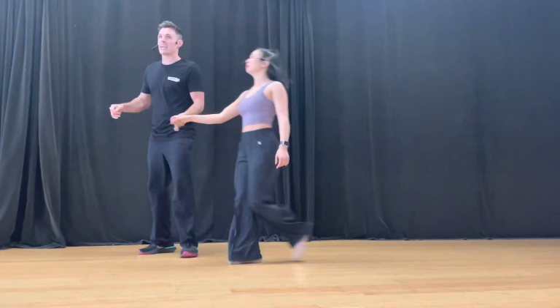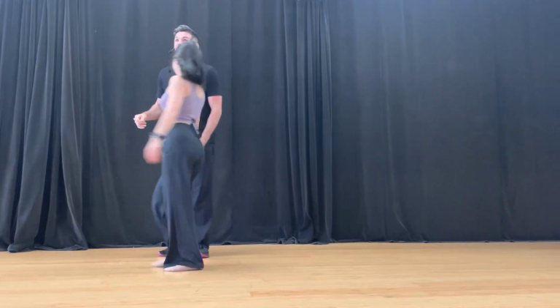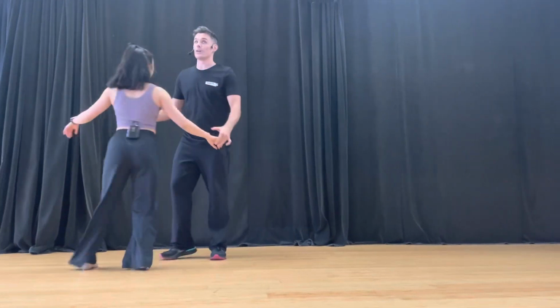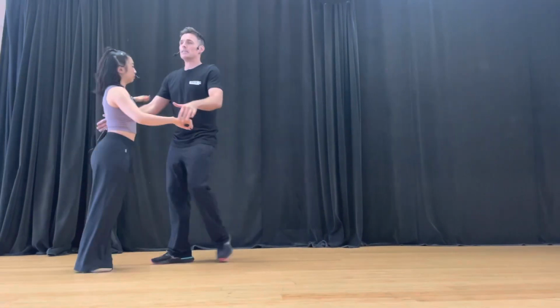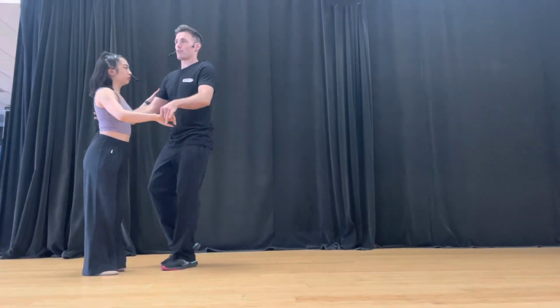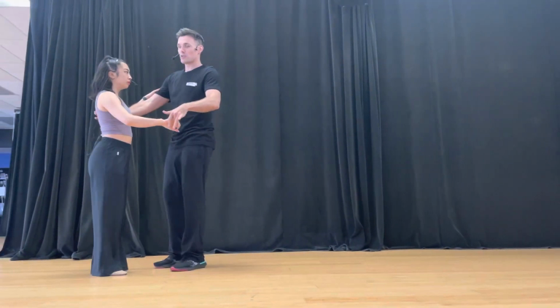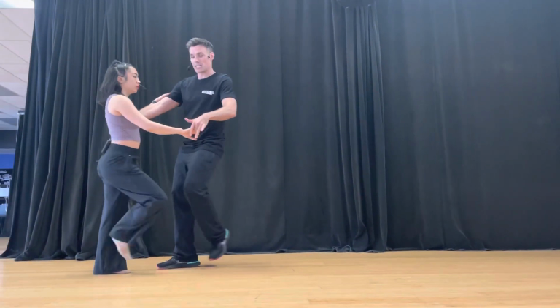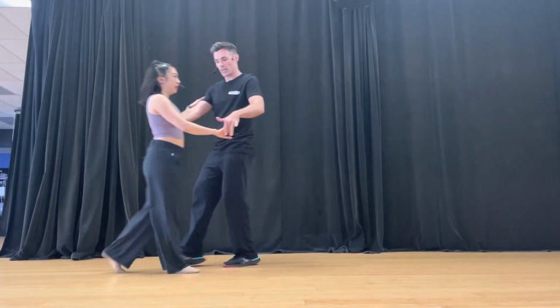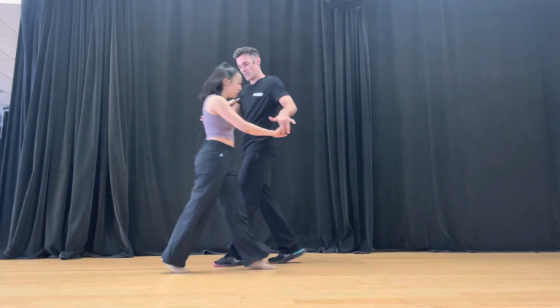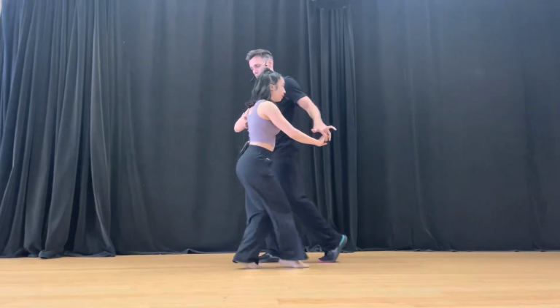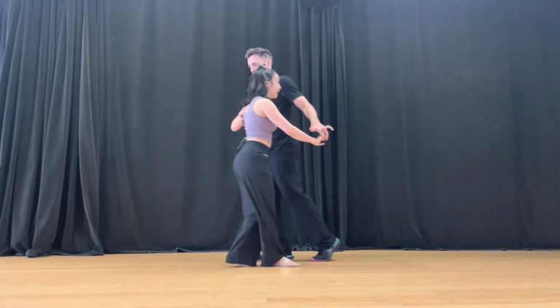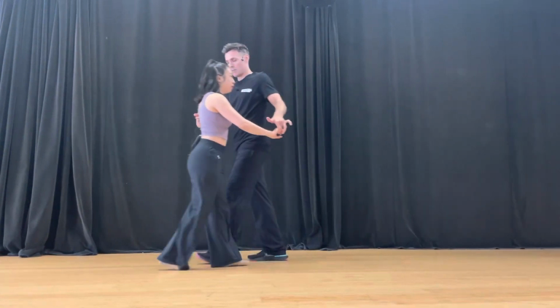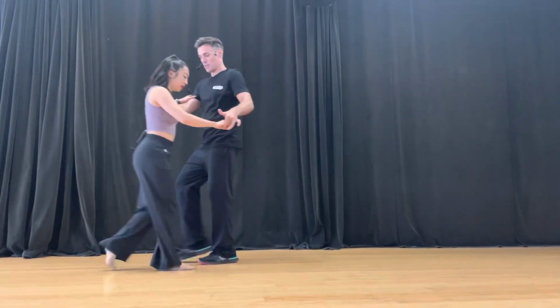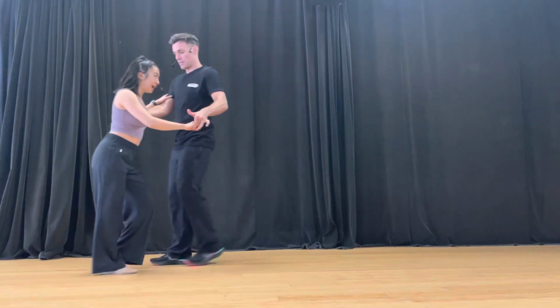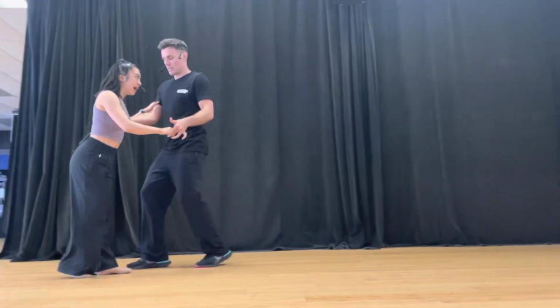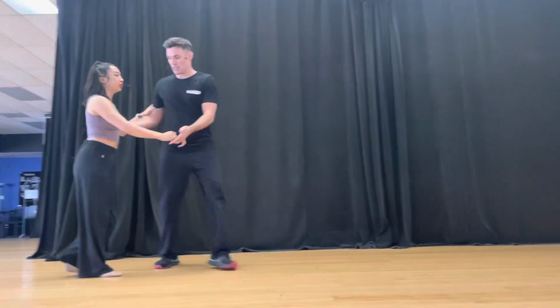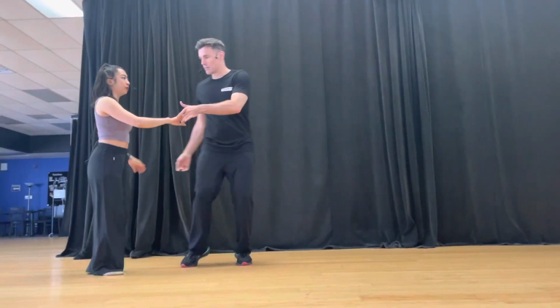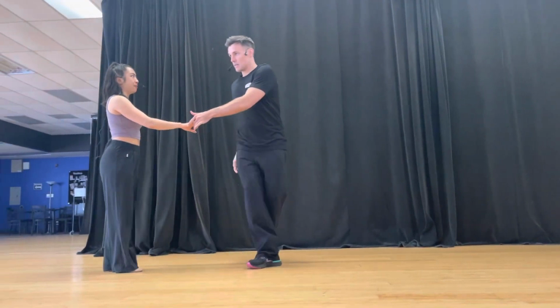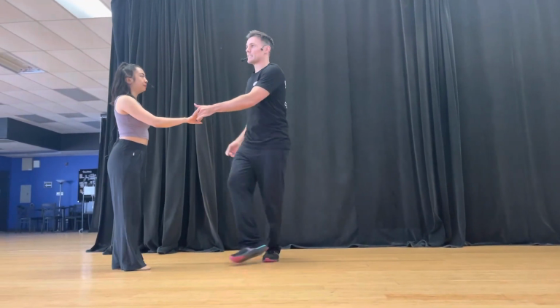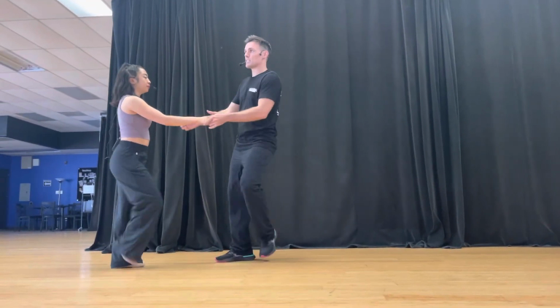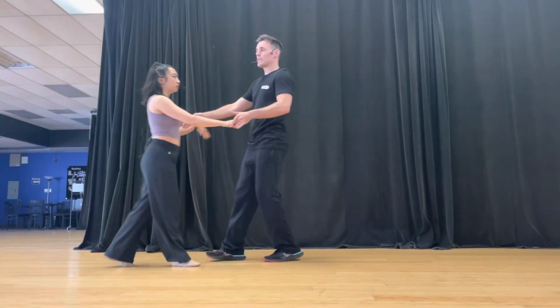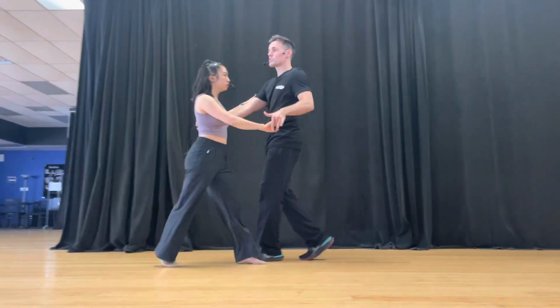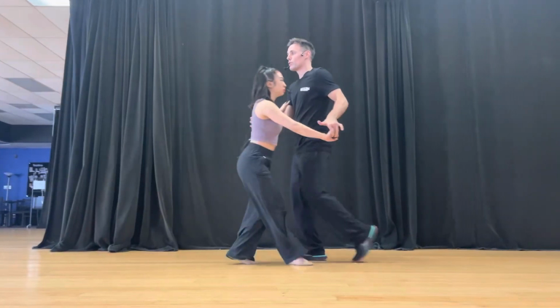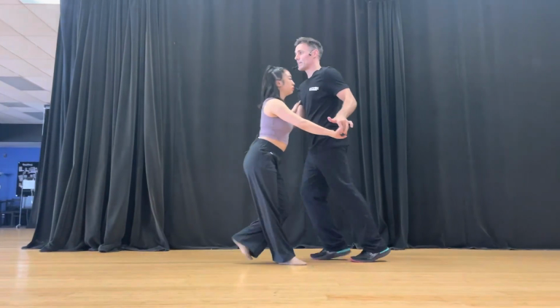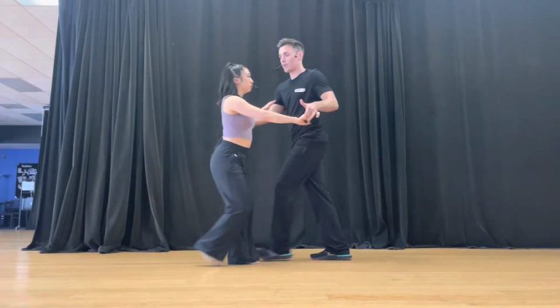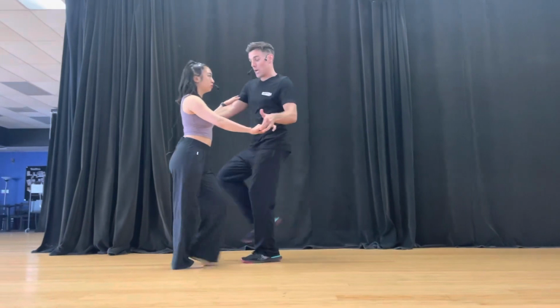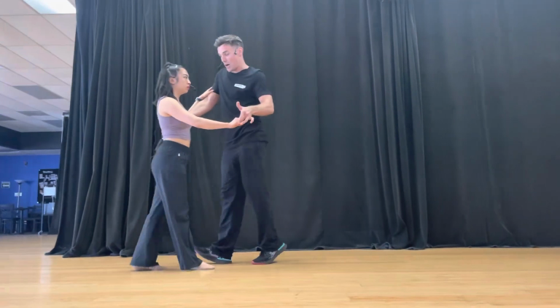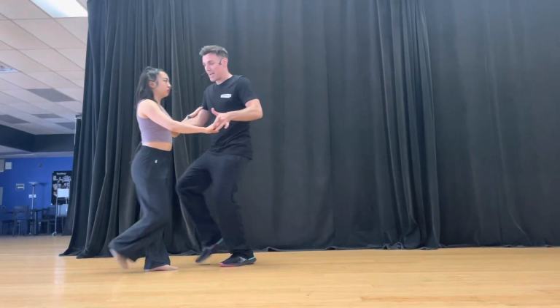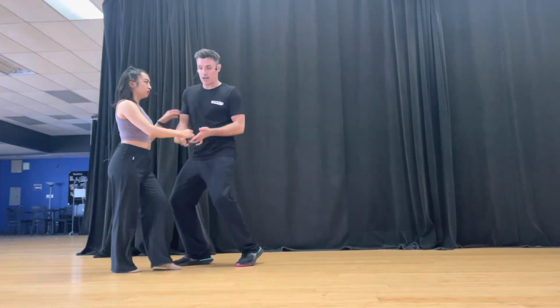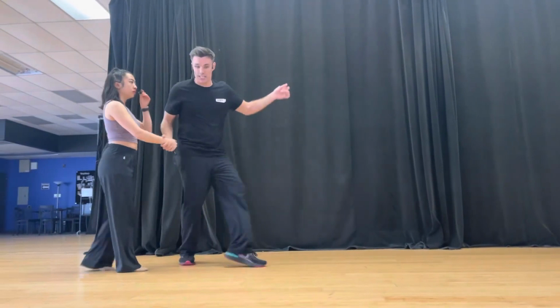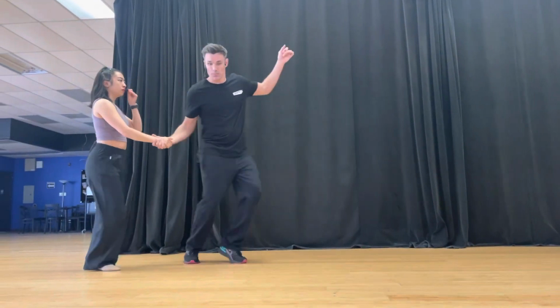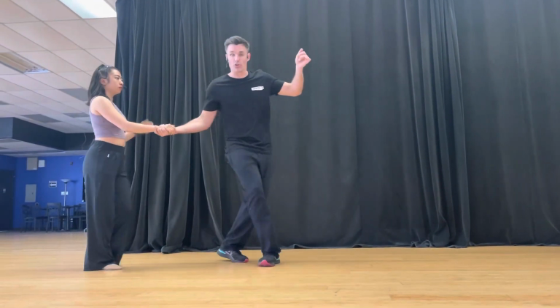Then we added in footwork. So for the follows, they did one, two, three, and four — glide, glide, triple step. Leaders did one, two, three, and four — up and down, kick, pull, cross.